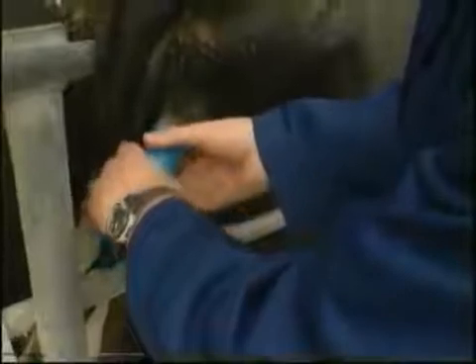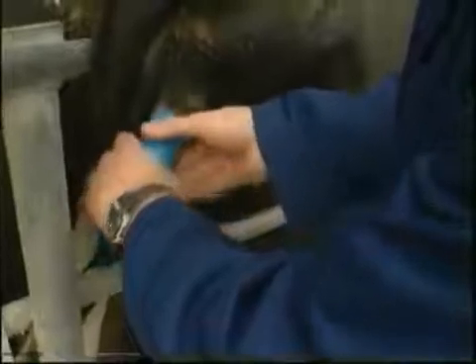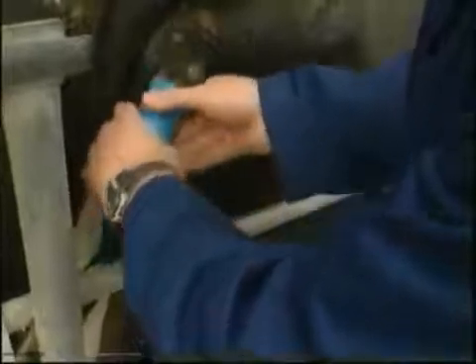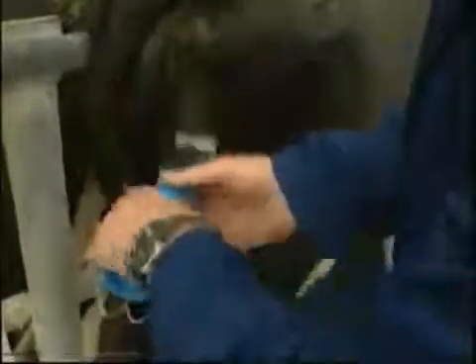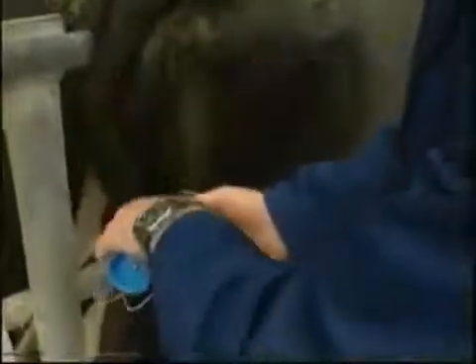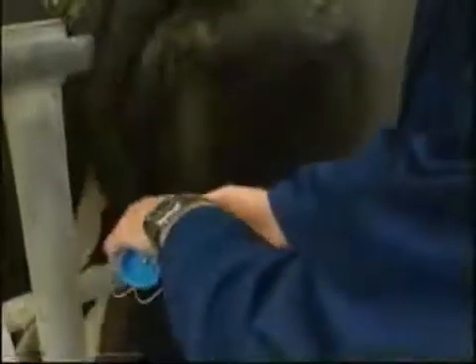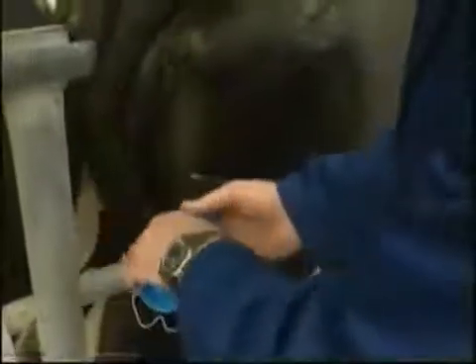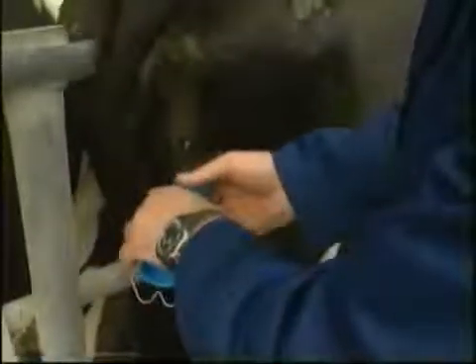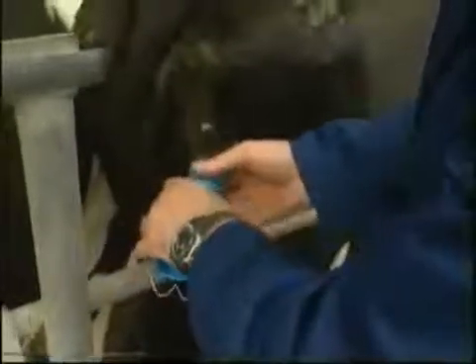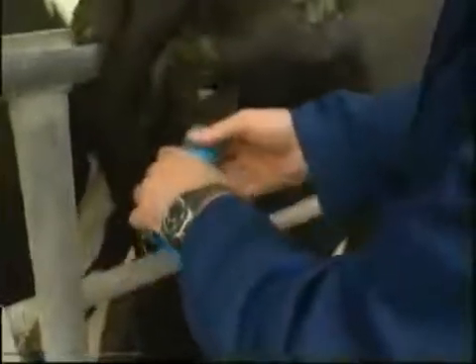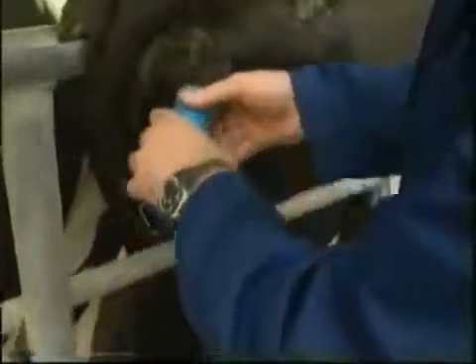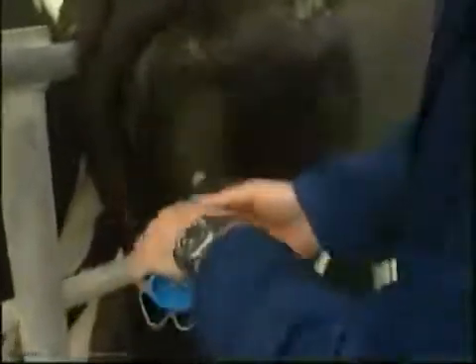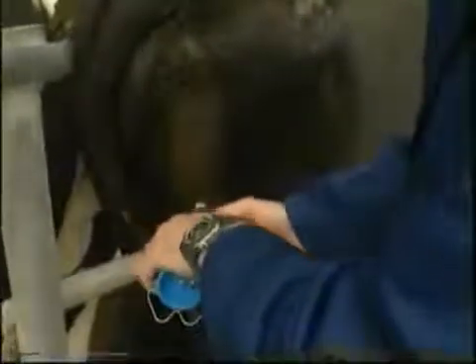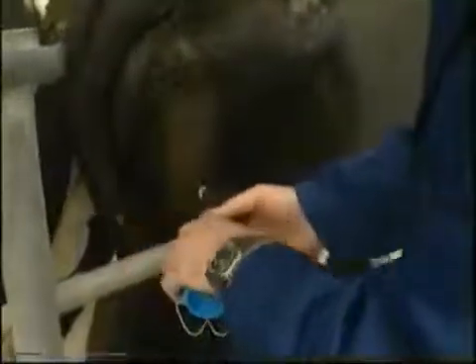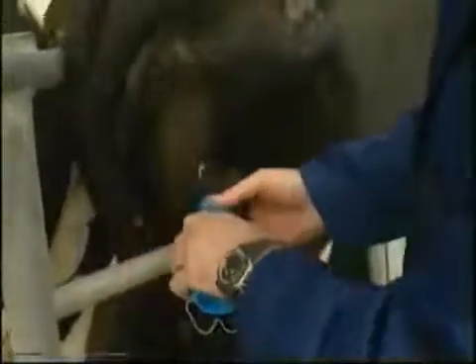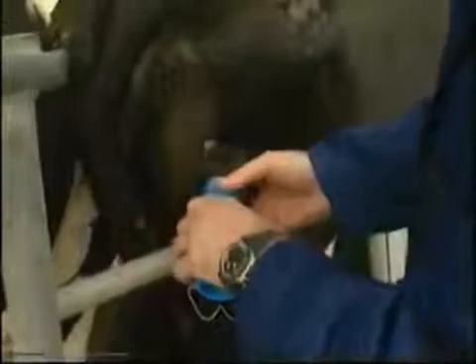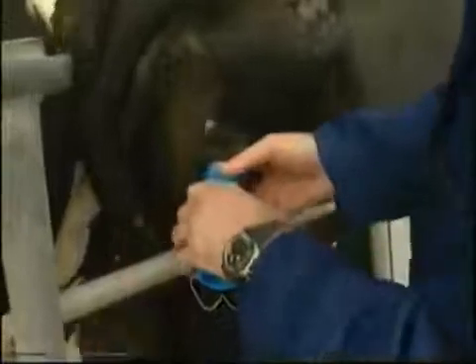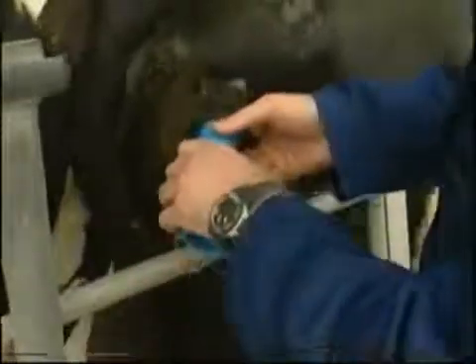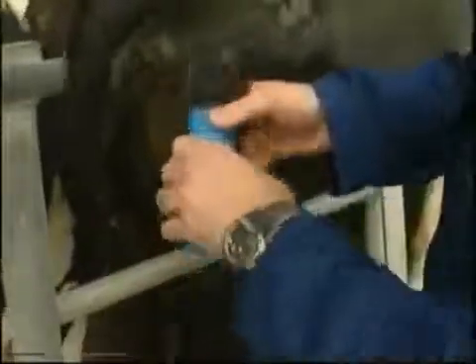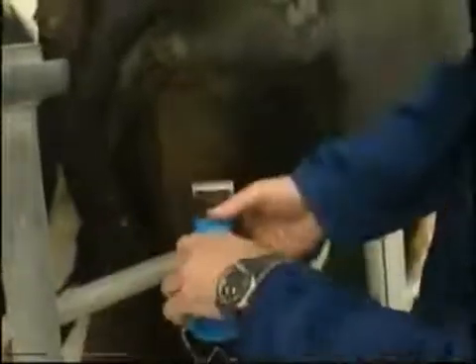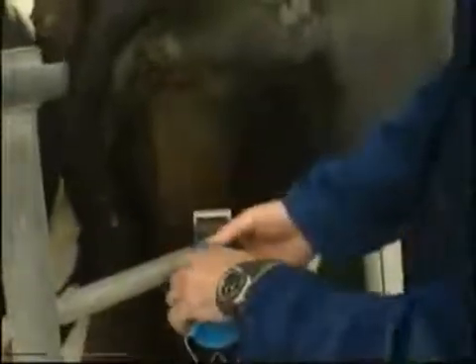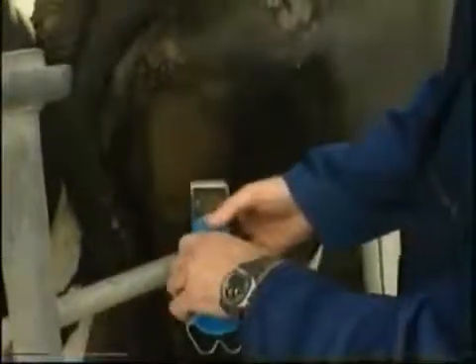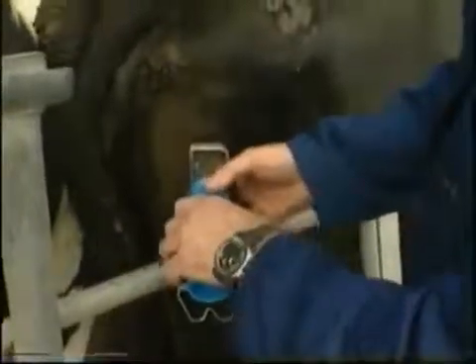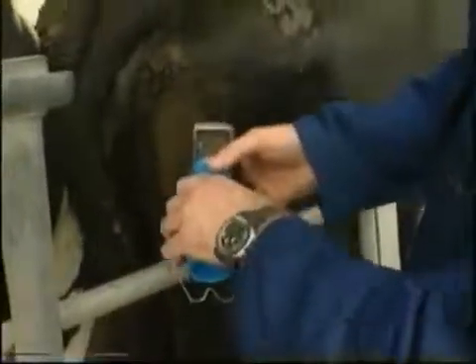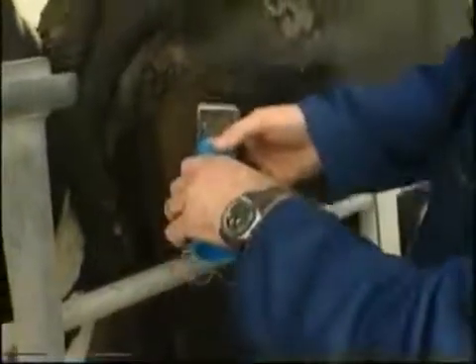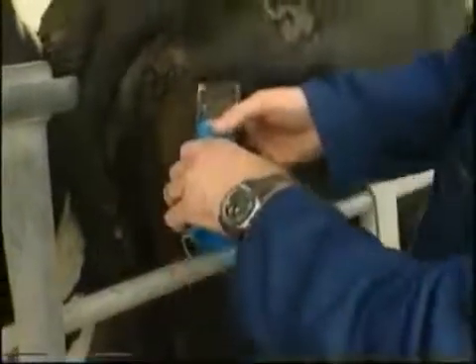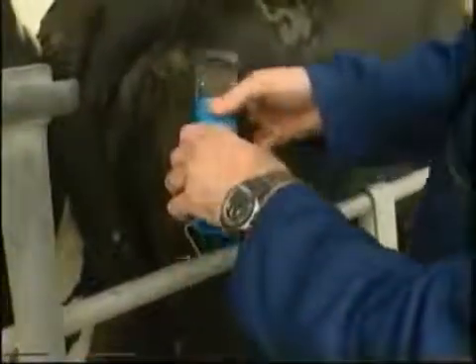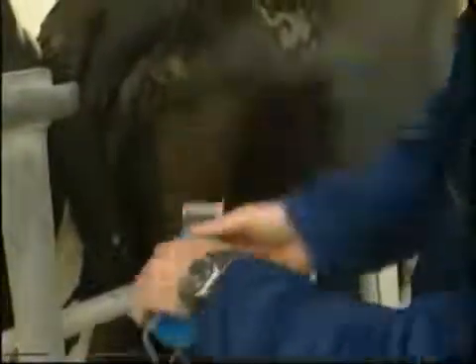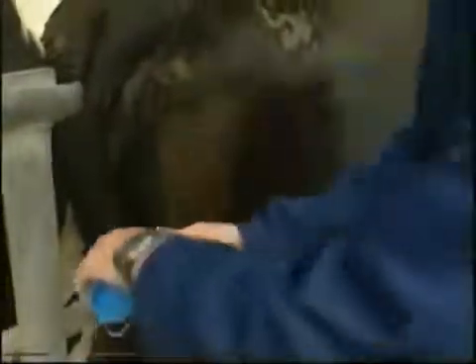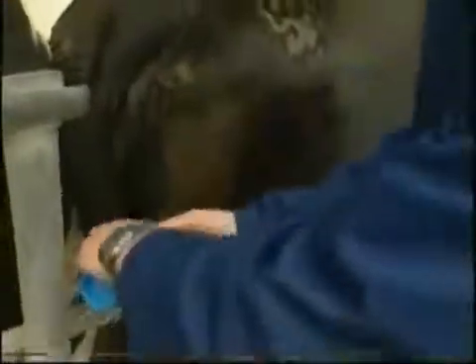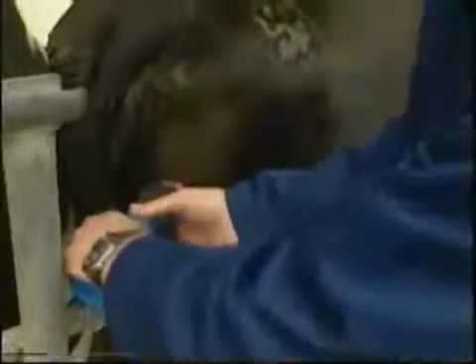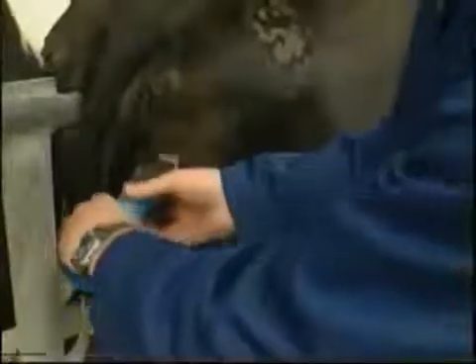Before branding commences, the animal must be close clipped. Use a quality electric clipper with a size 30 surgical cut blade to ensure the remaining hair is as short as possible.